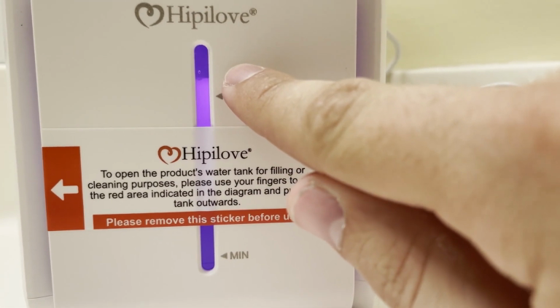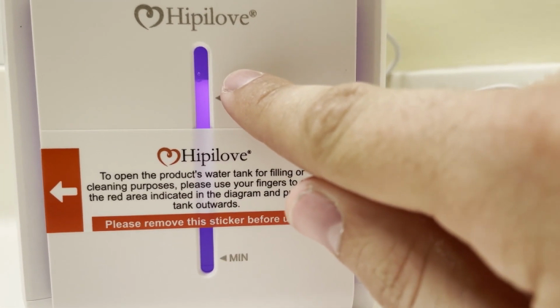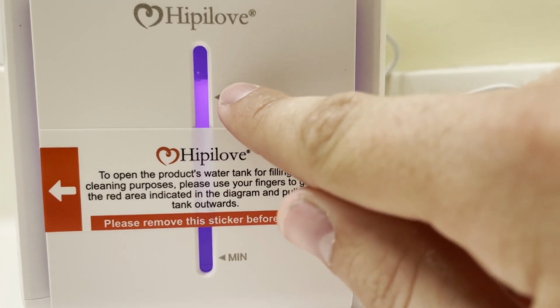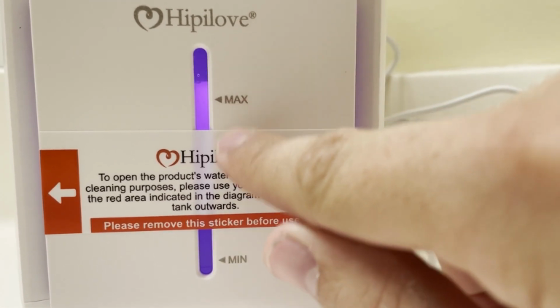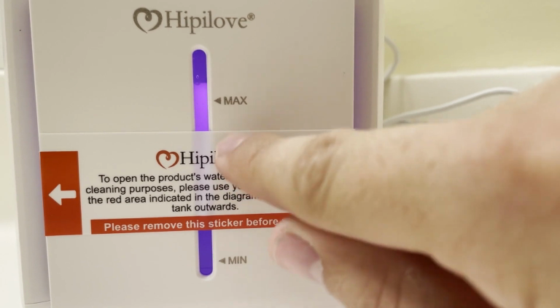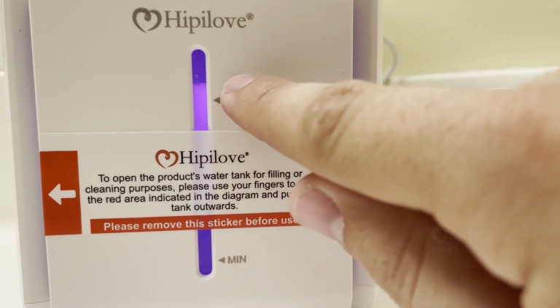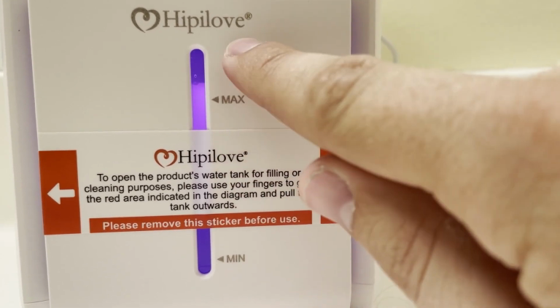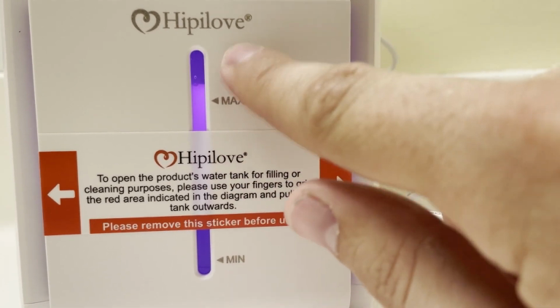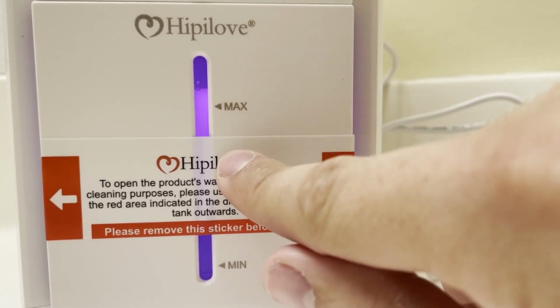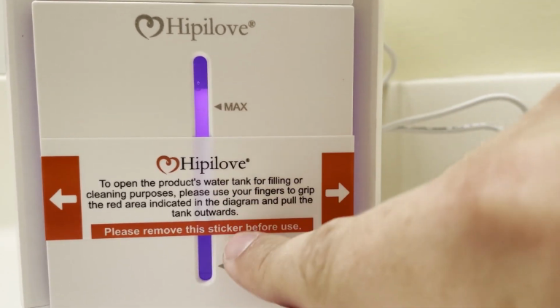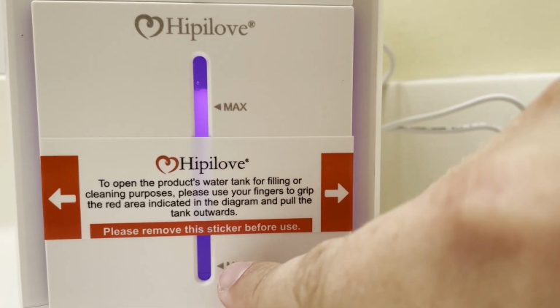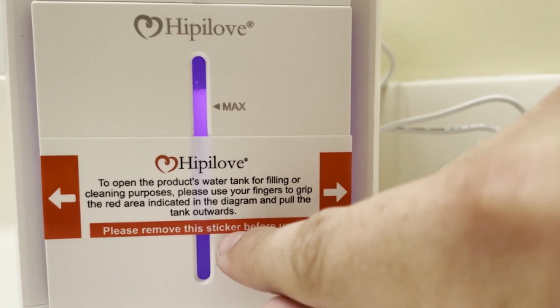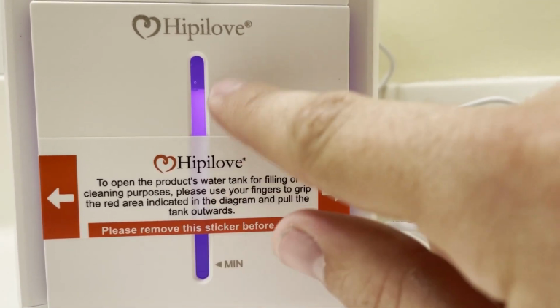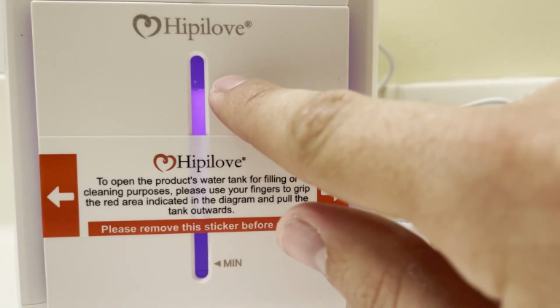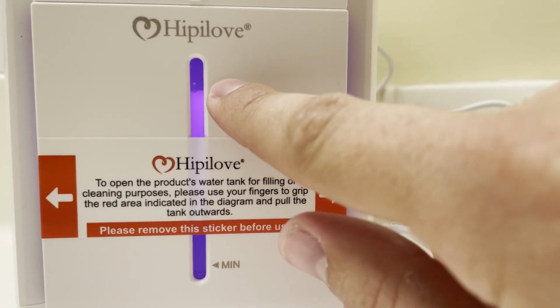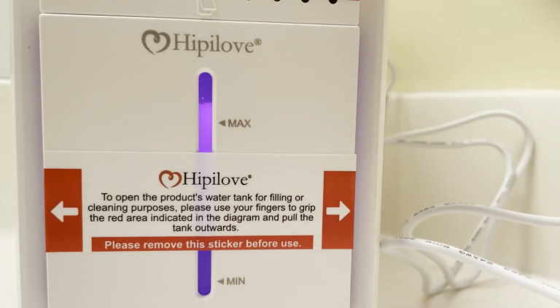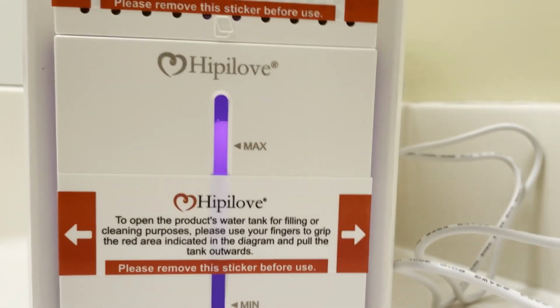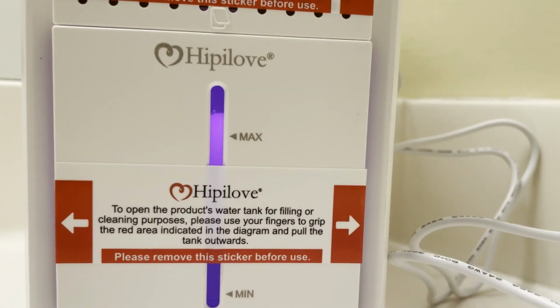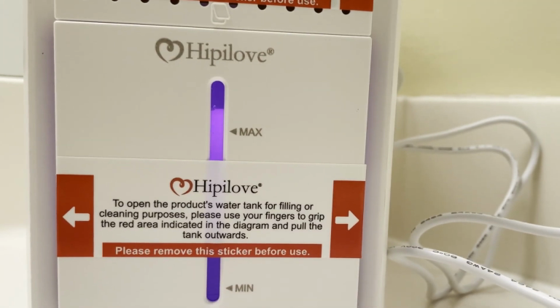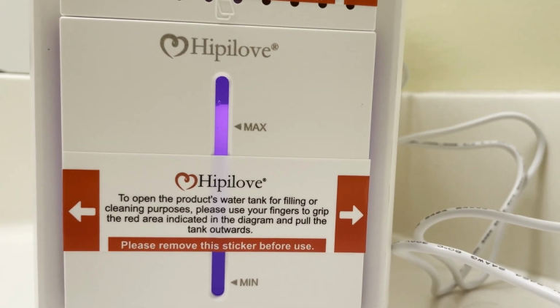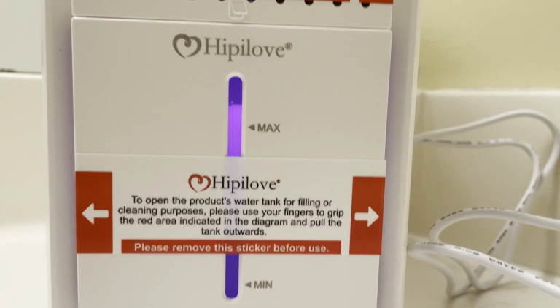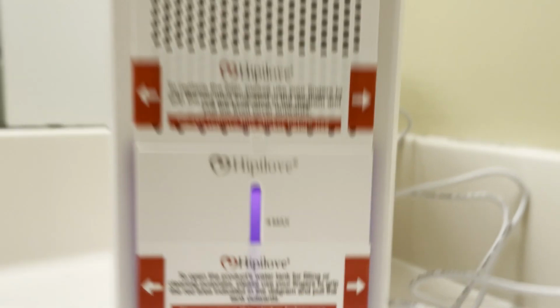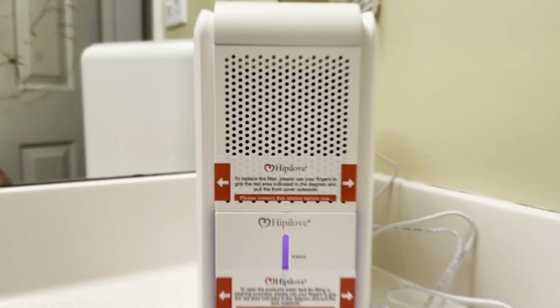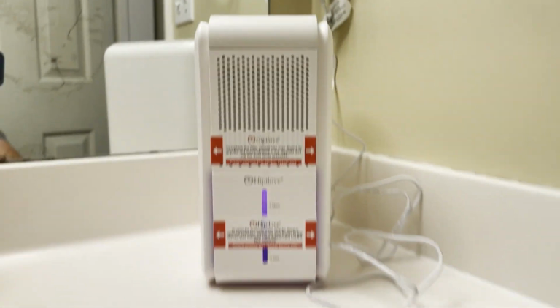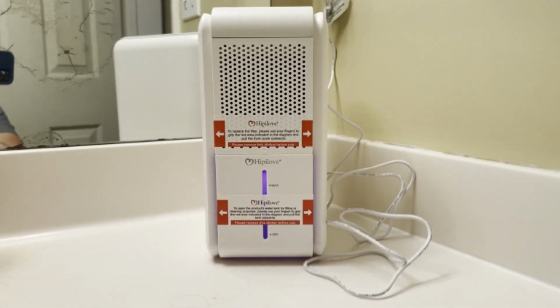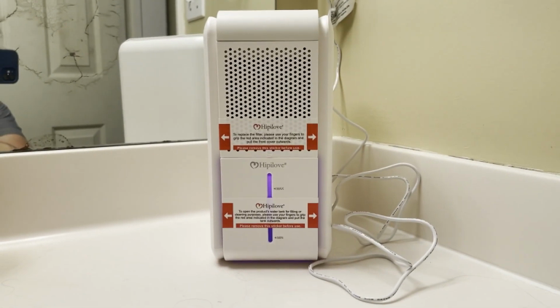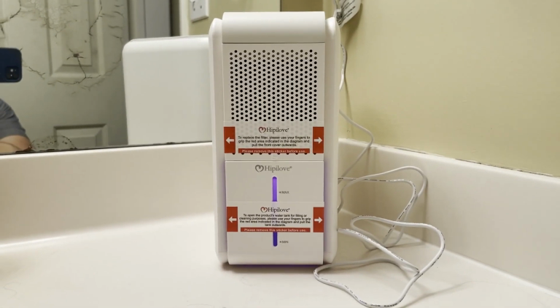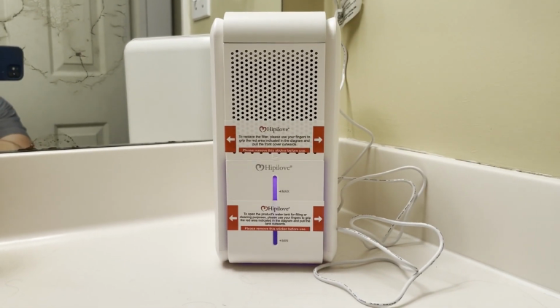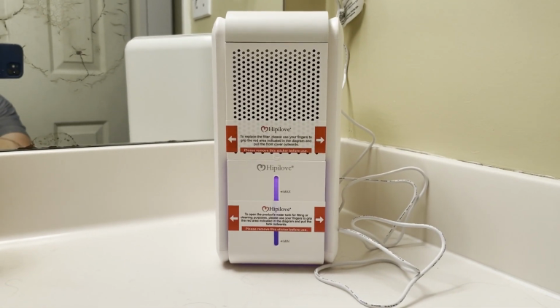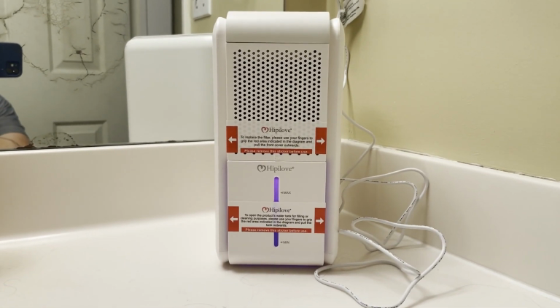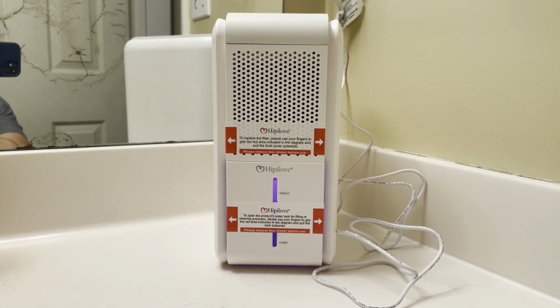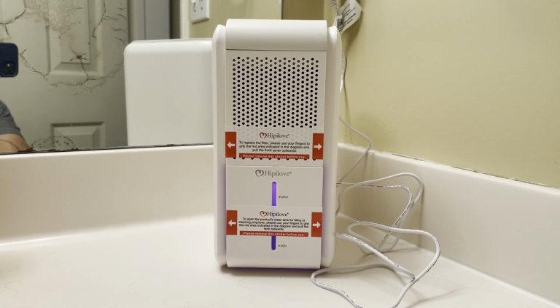As it drops or as it raises, it'll change there as well. But awesome product — I love it in my house, and I know you will in yours.